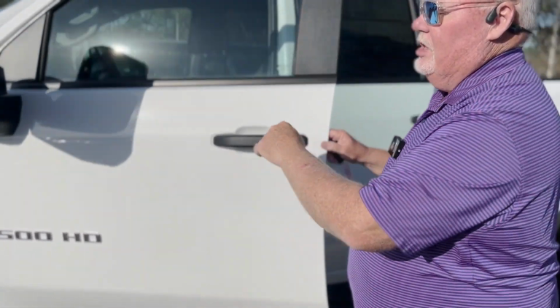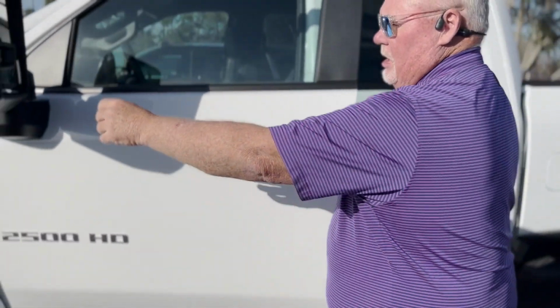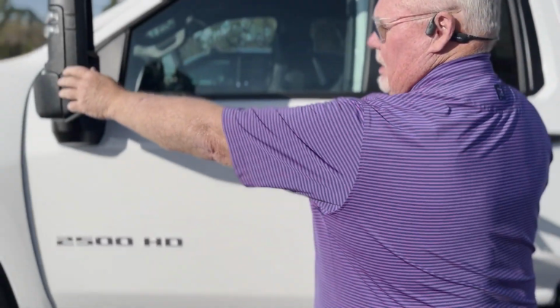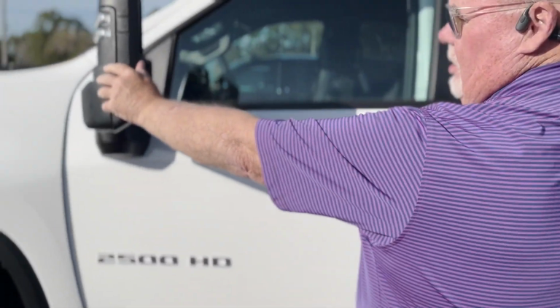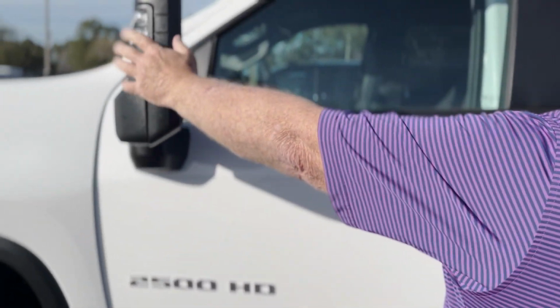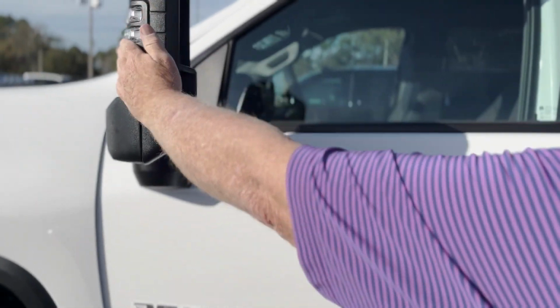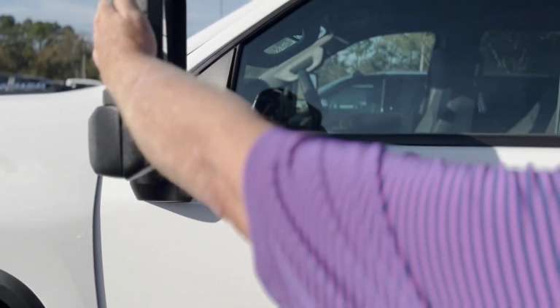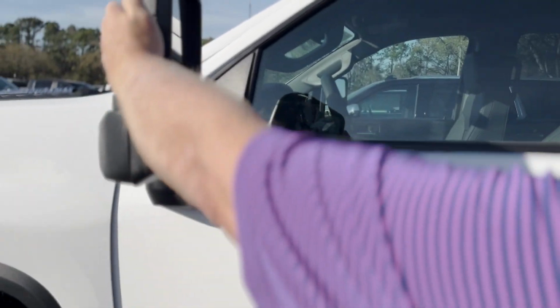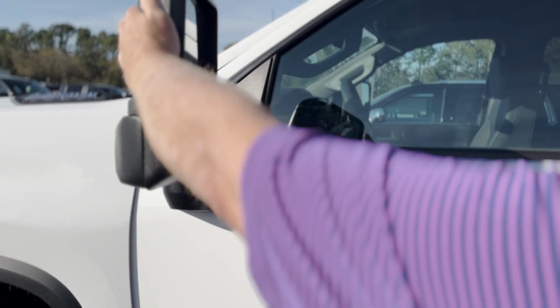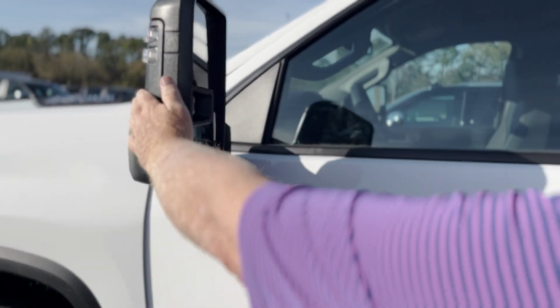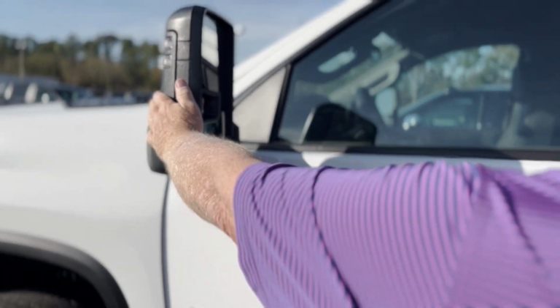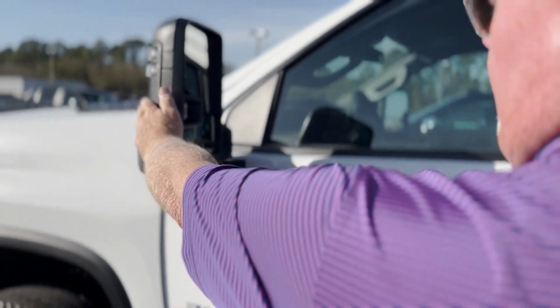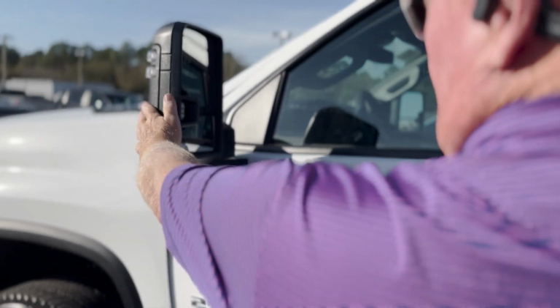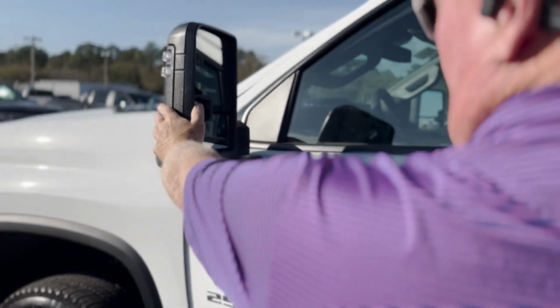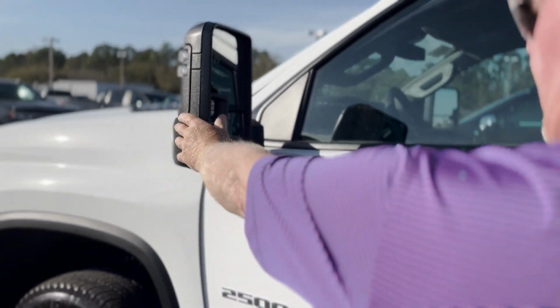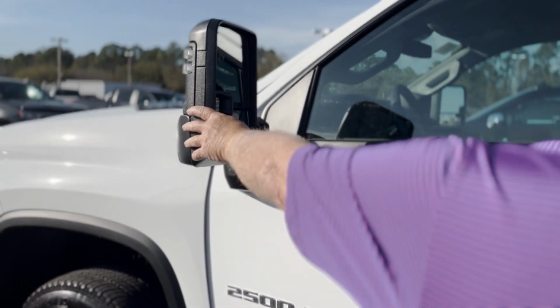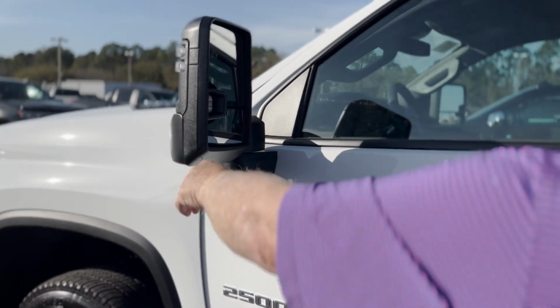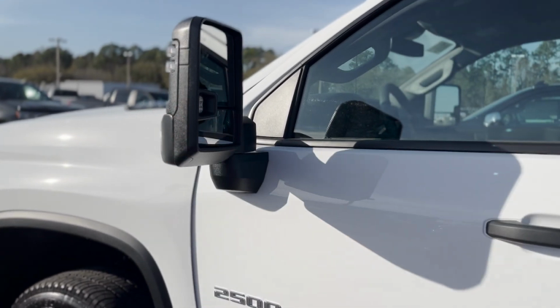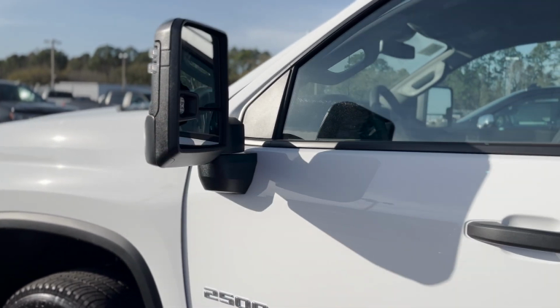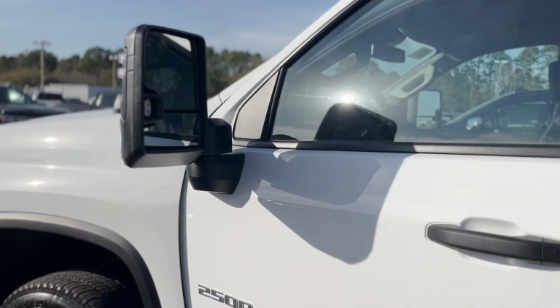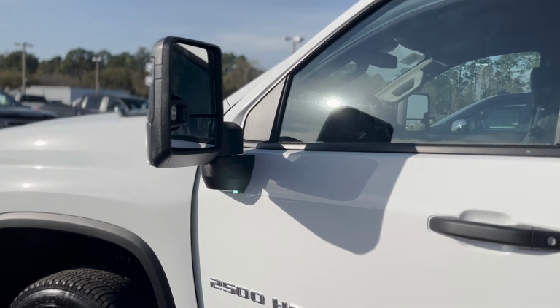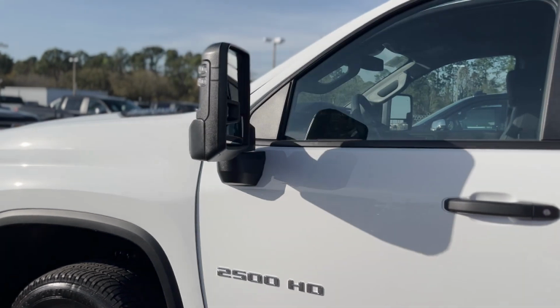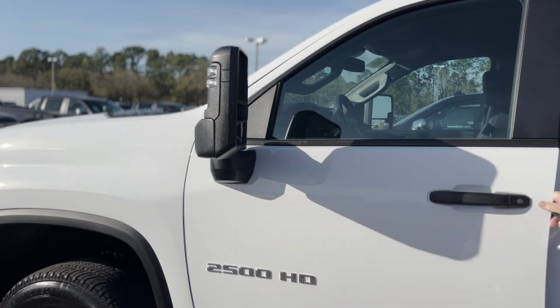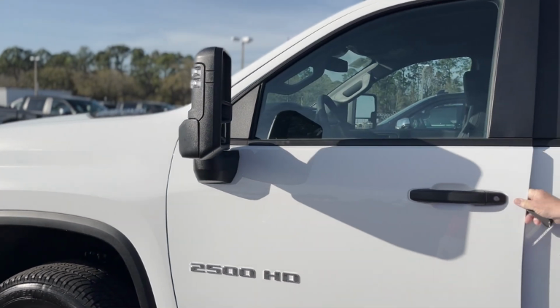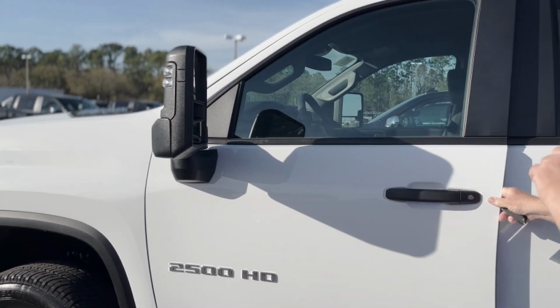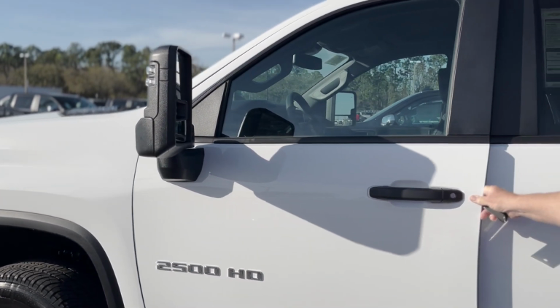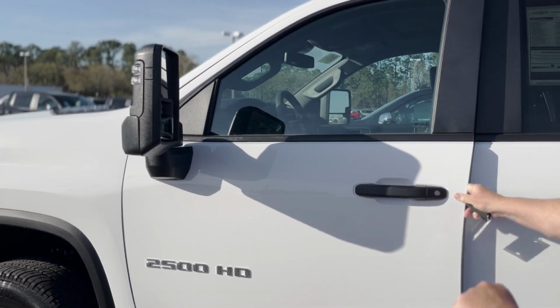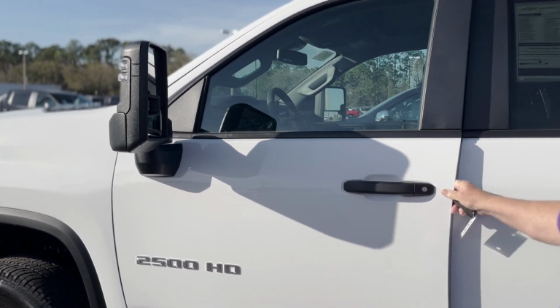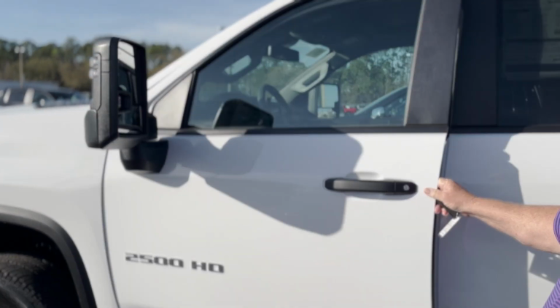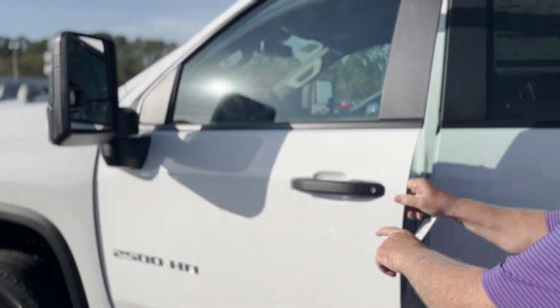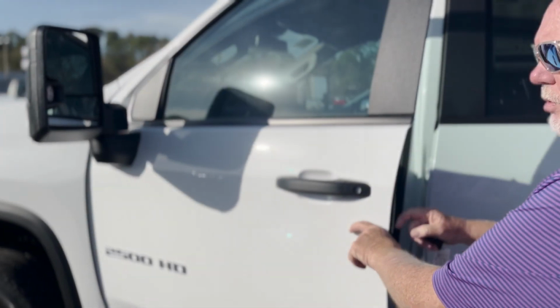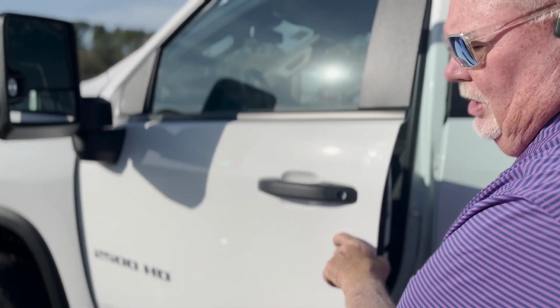You can see on the mirror here you've got your blinkers but also you've got some cameras here, so when the towing's engaged you can actually see back alongside what you're pulling.